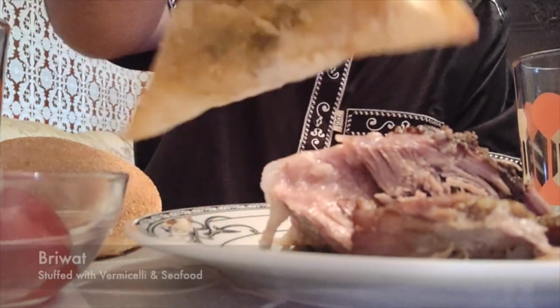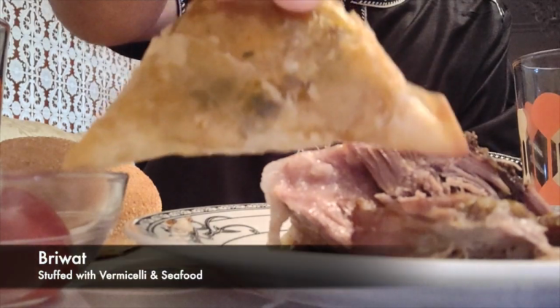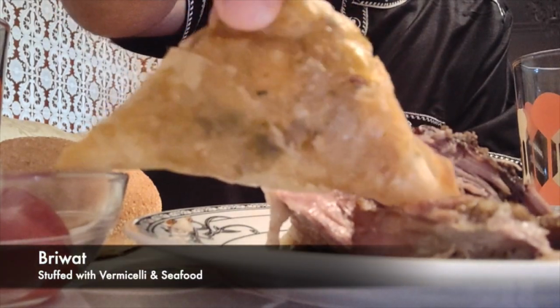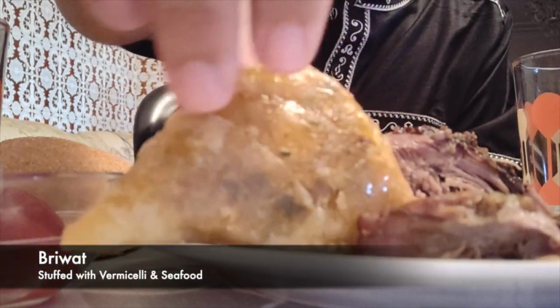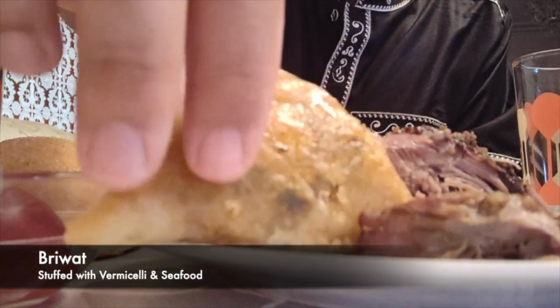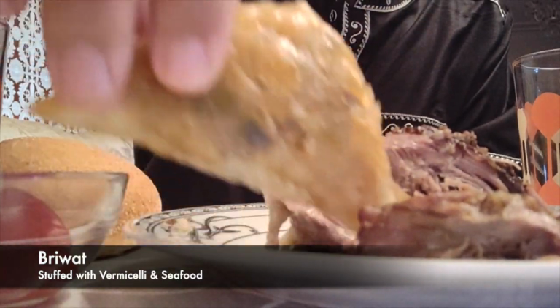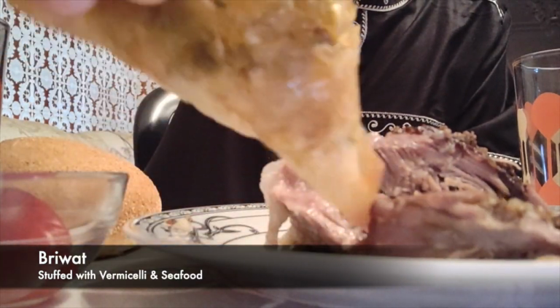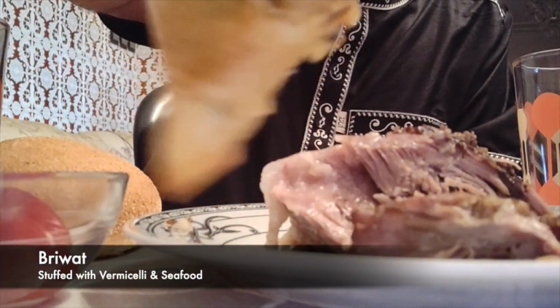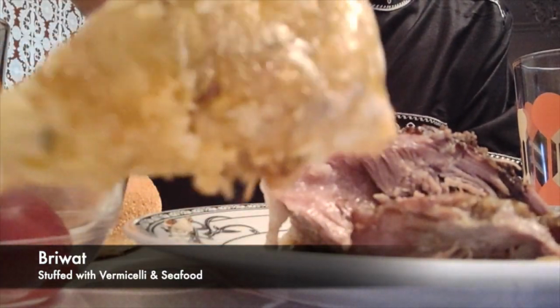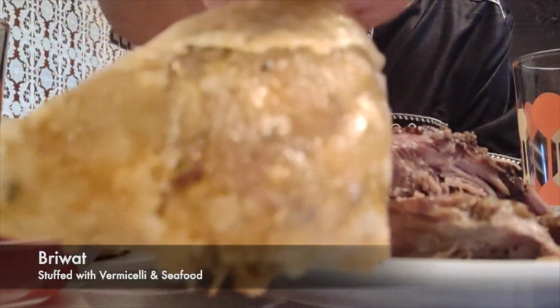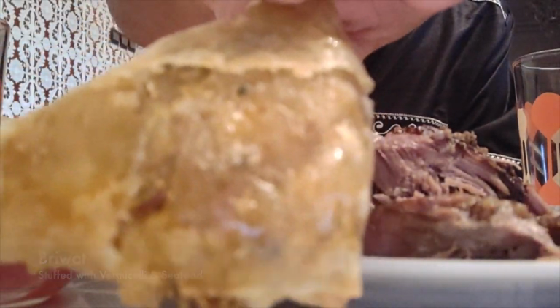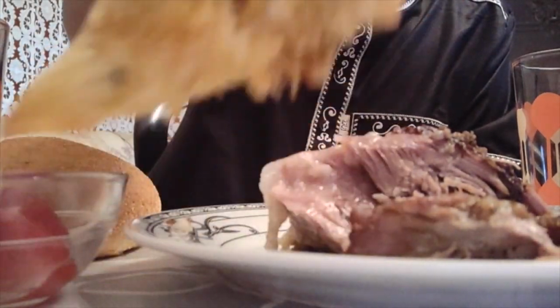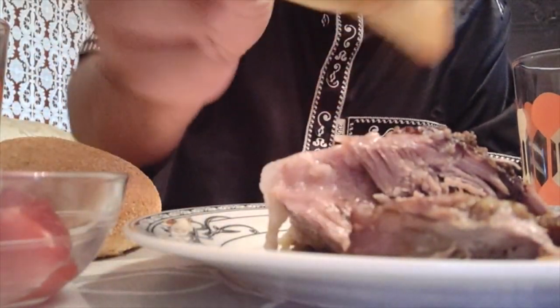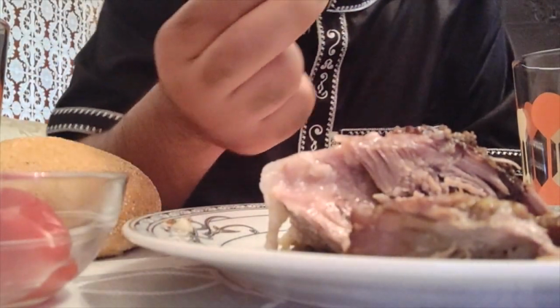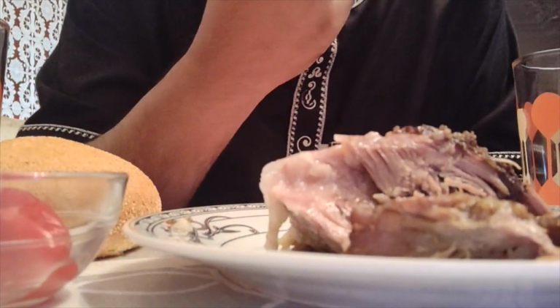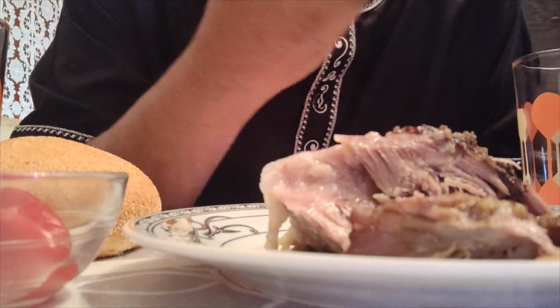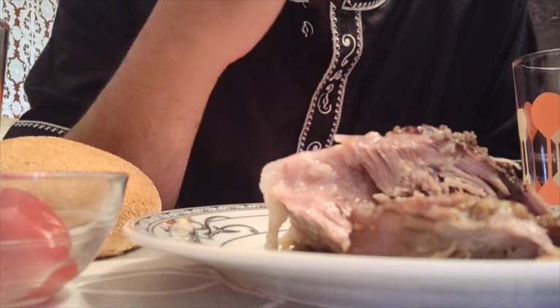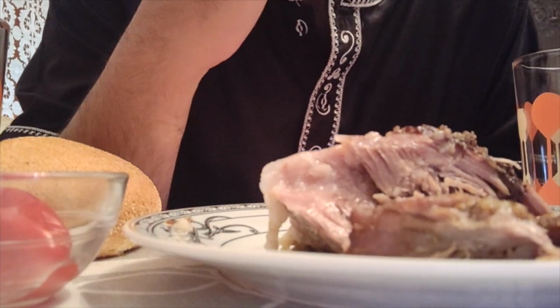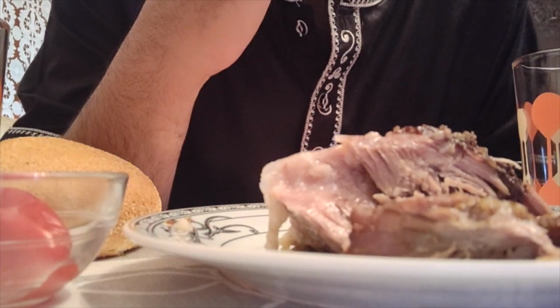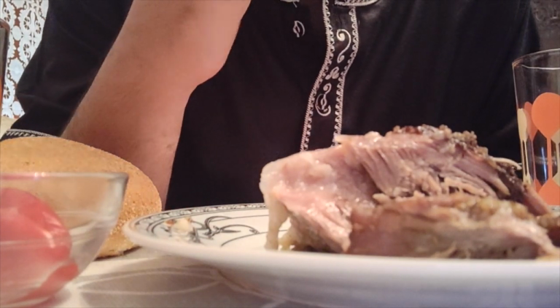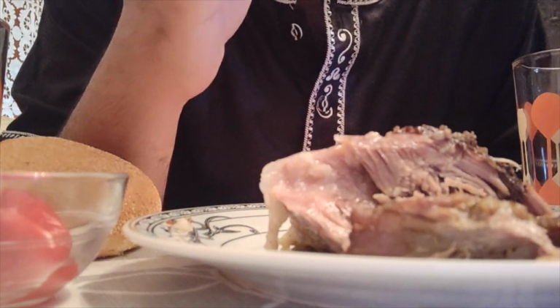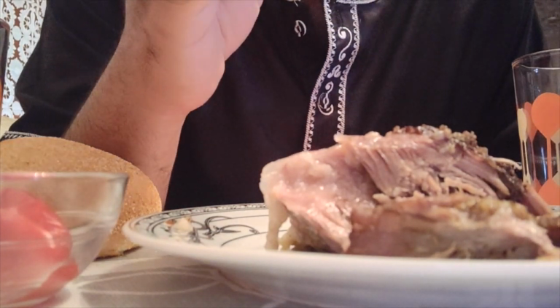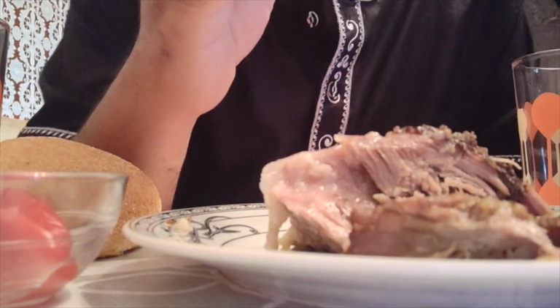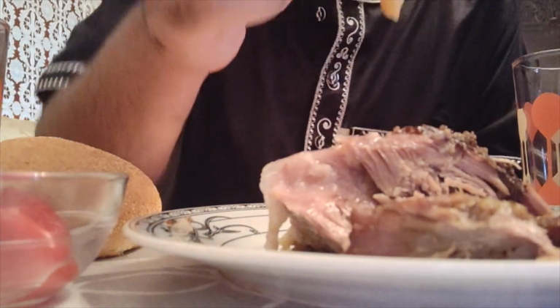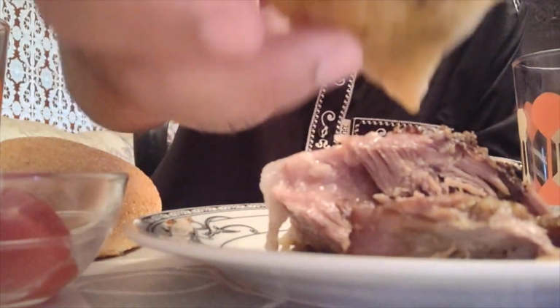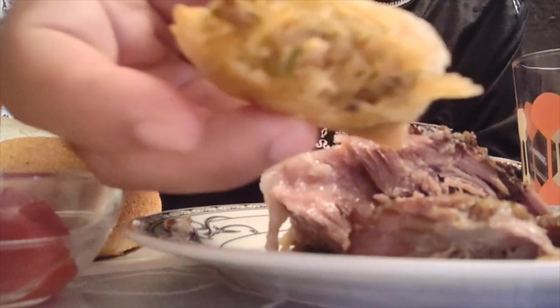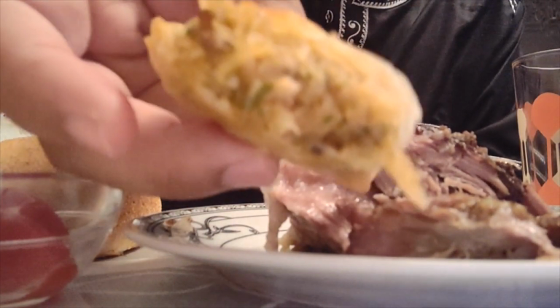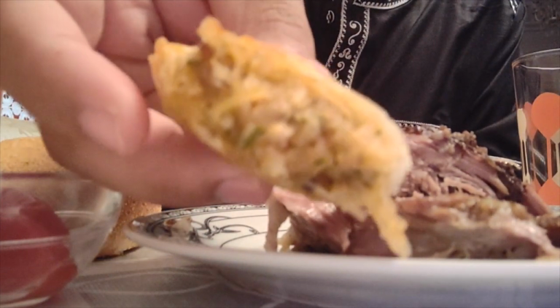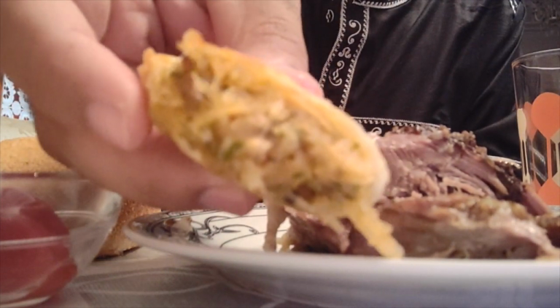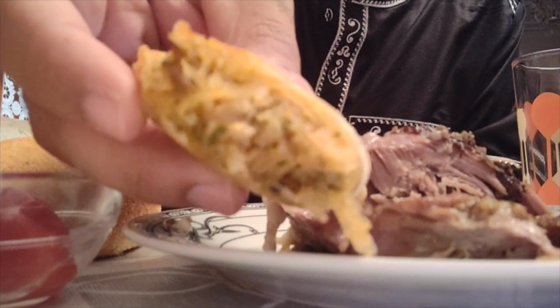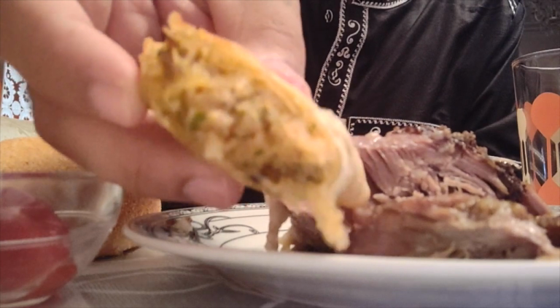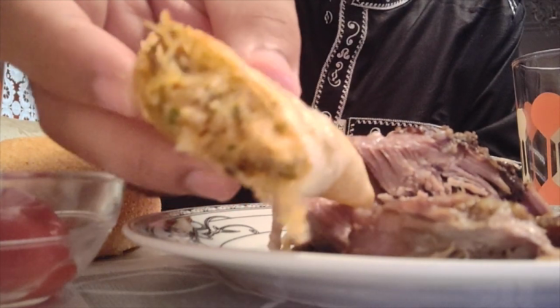The next food item is called a braewat. It's stuffed with vermicelli and seafood, usually with calamari as well as shrimp.